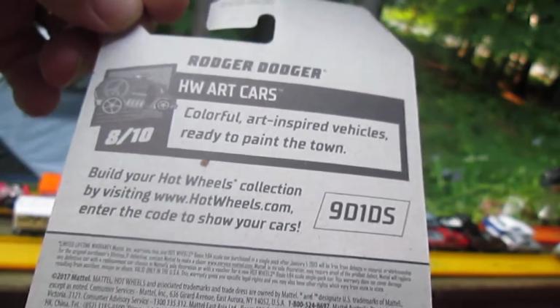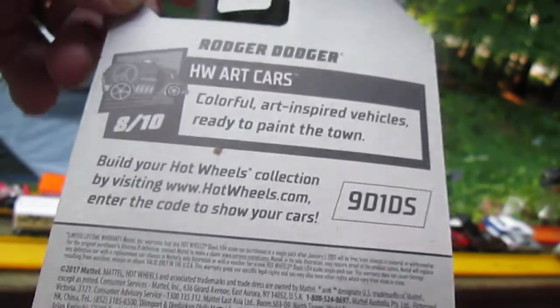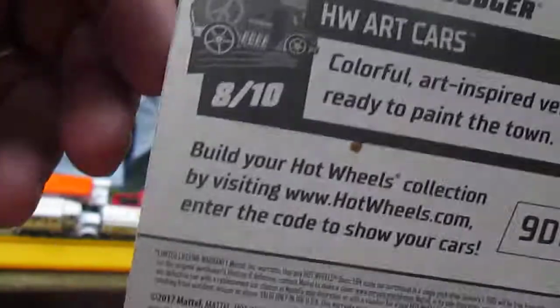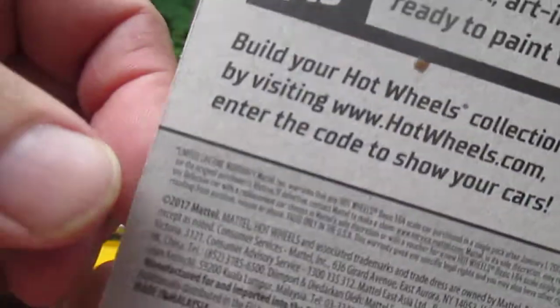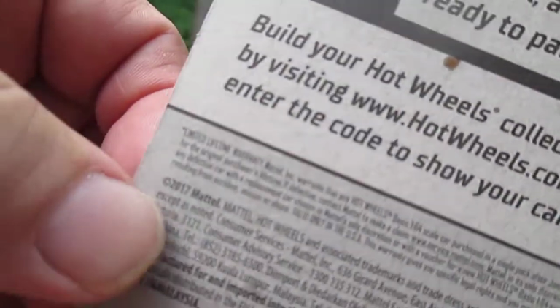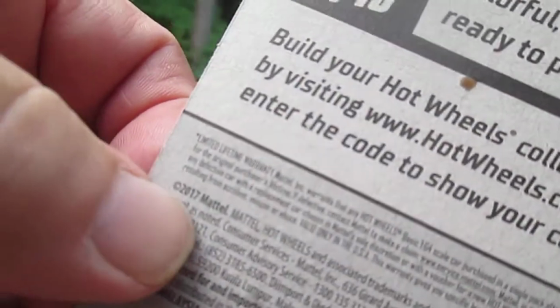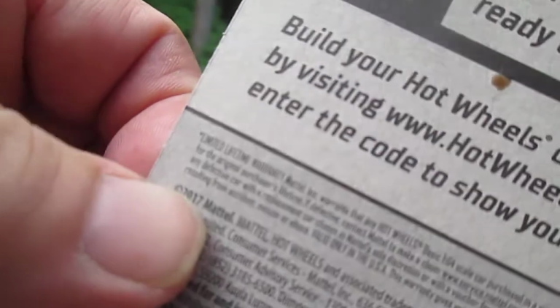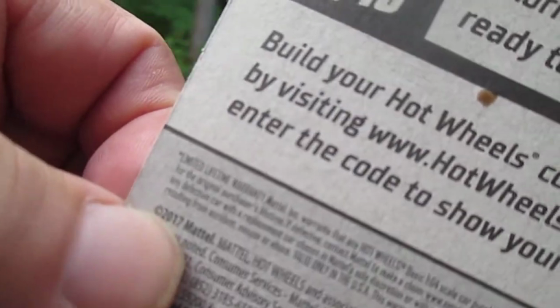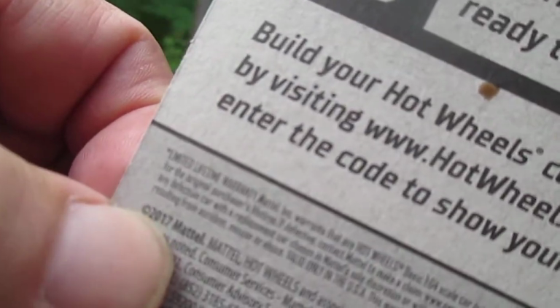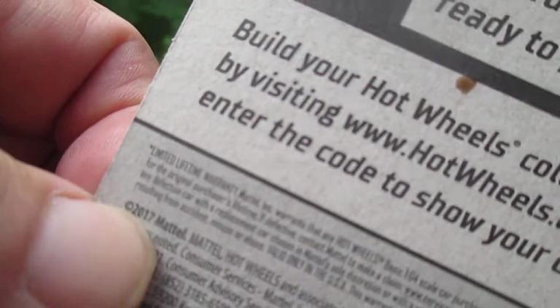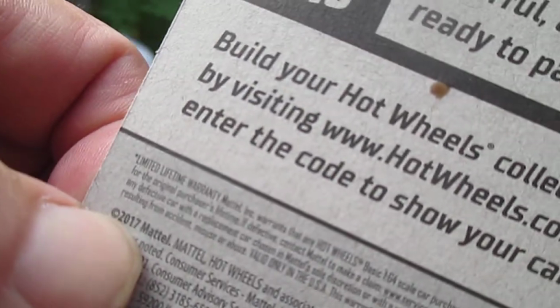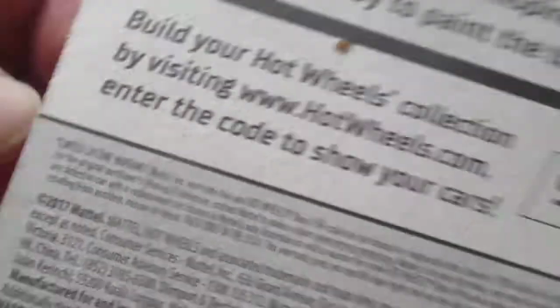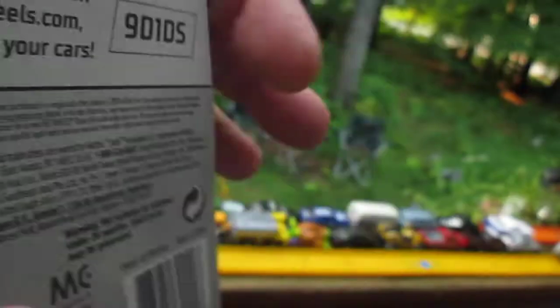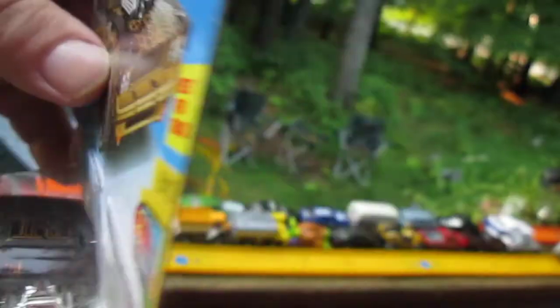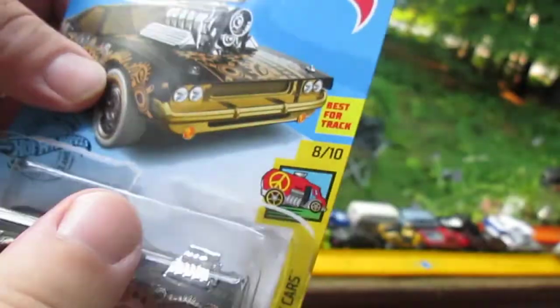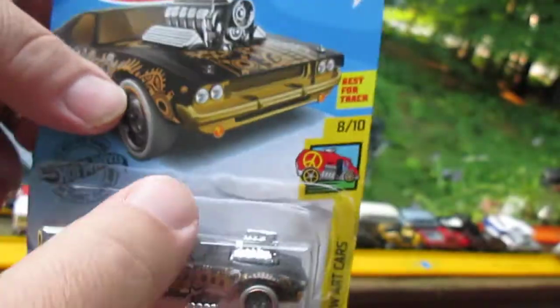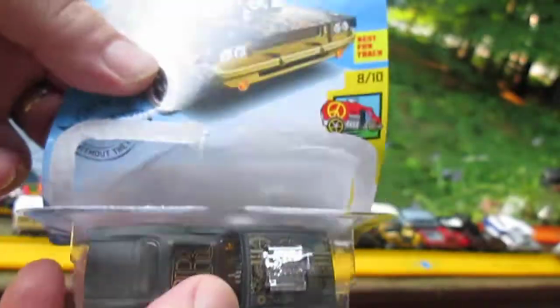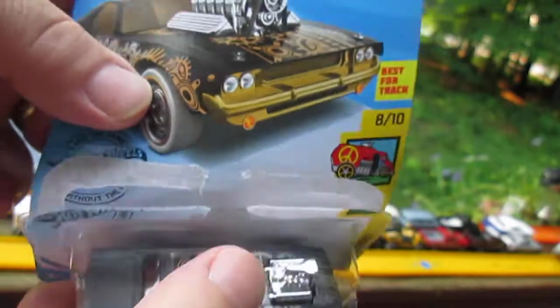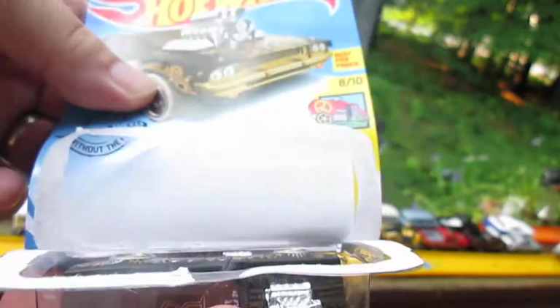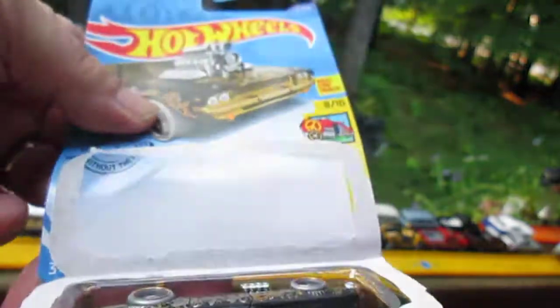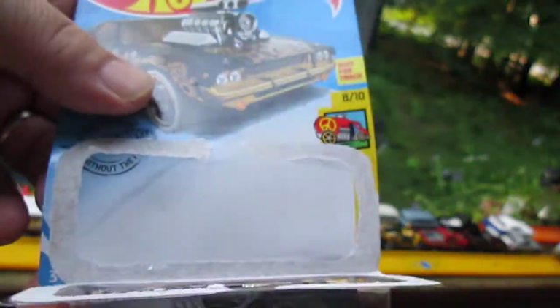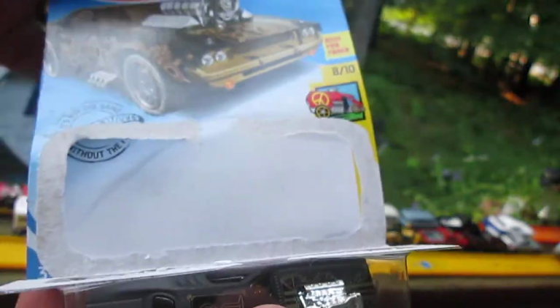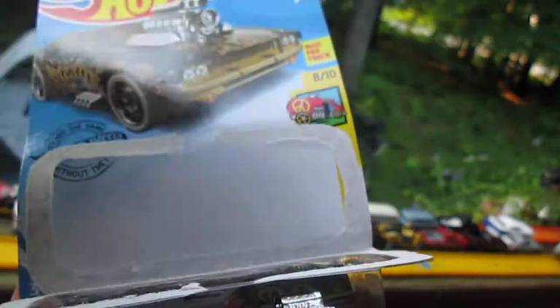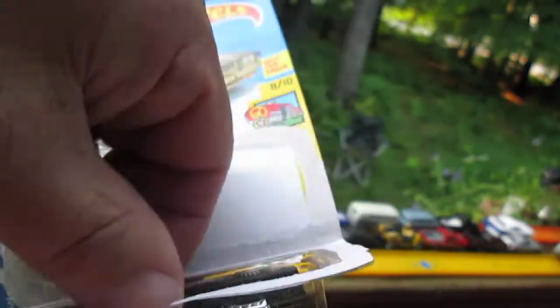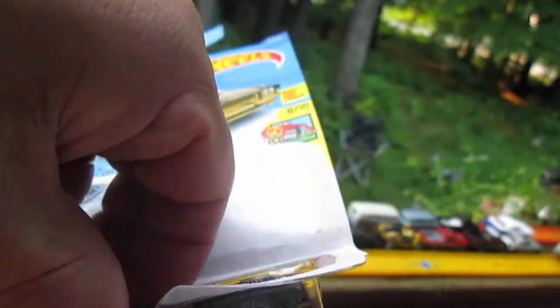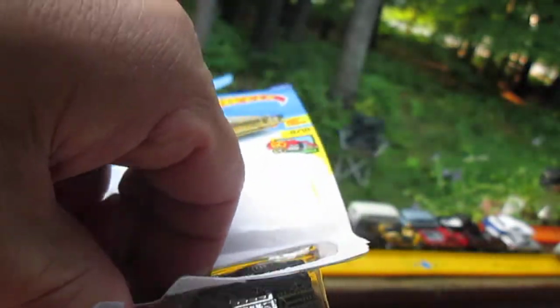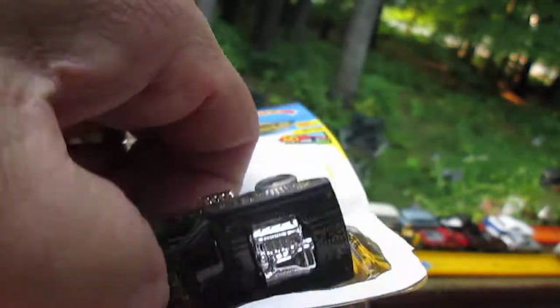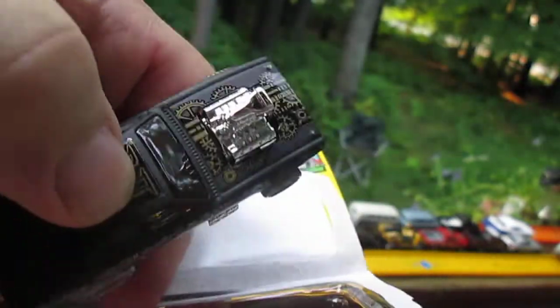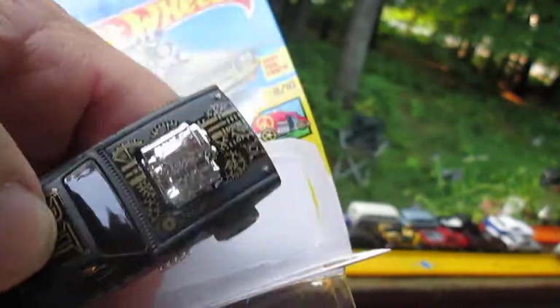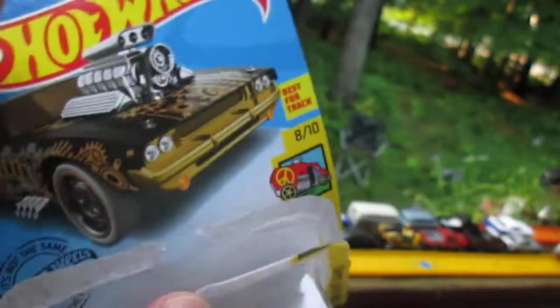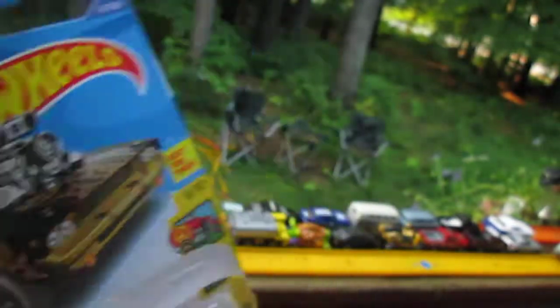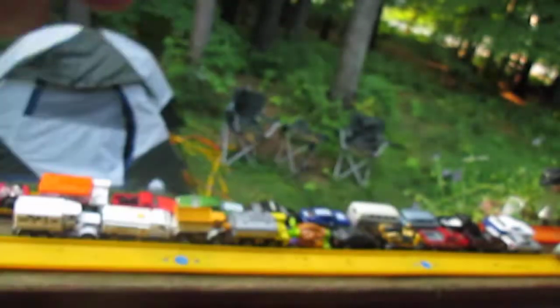It's got a 2017 copyright, so I think these are actually 2020s — not a 2021. This is a 2020.